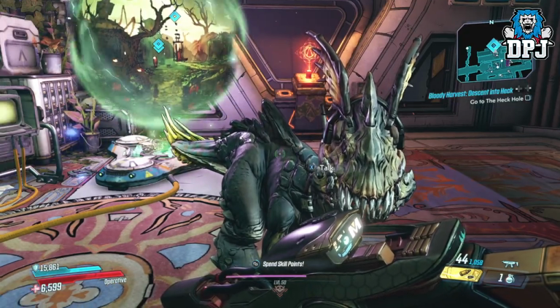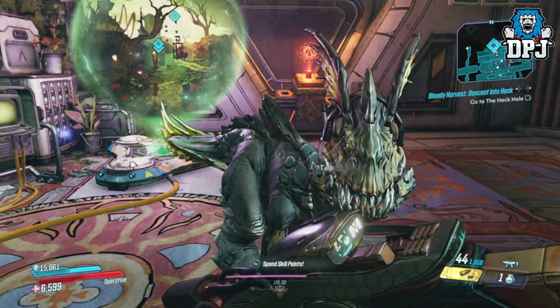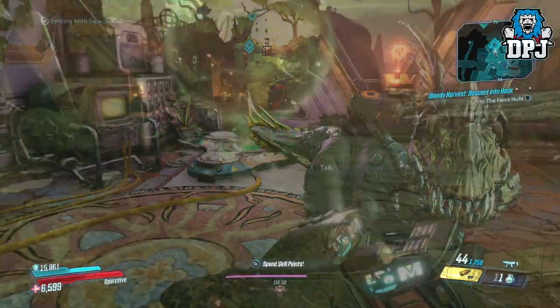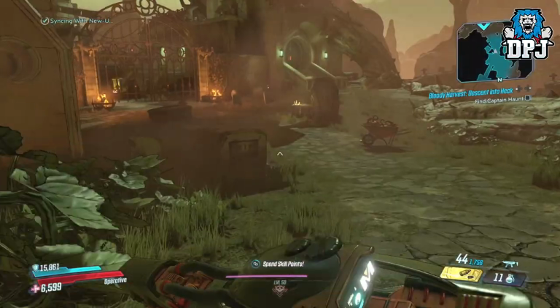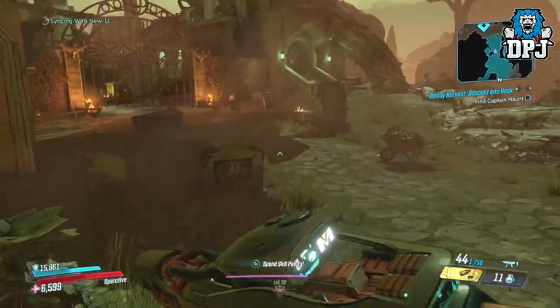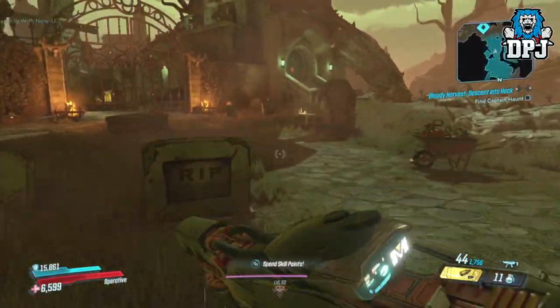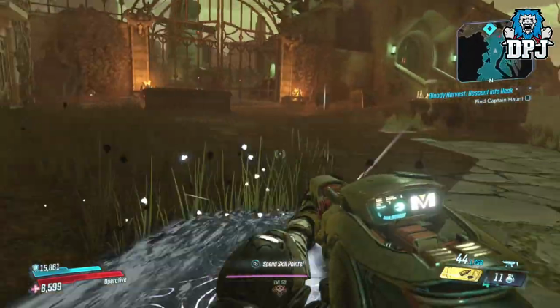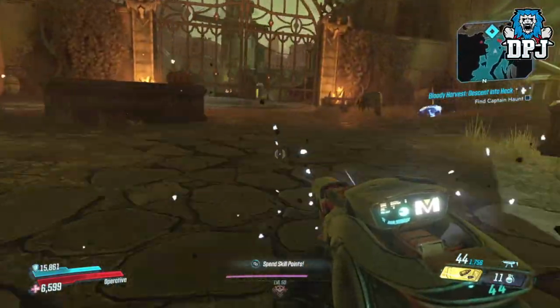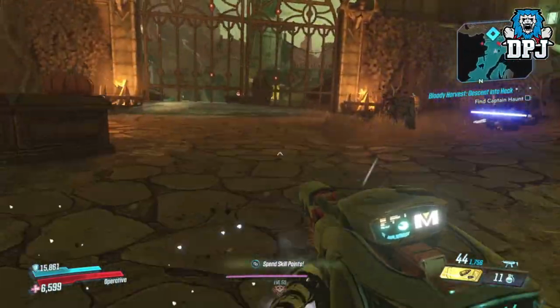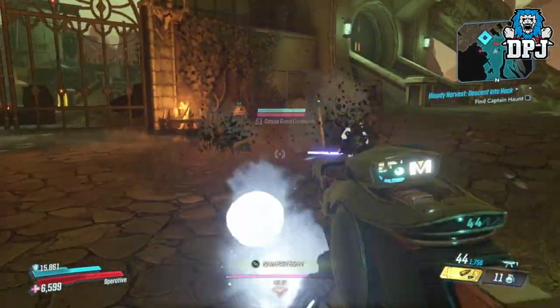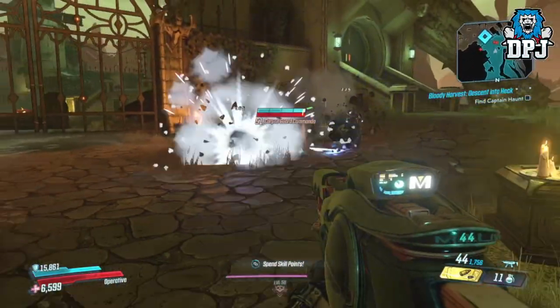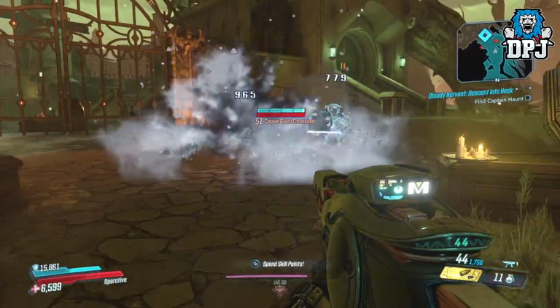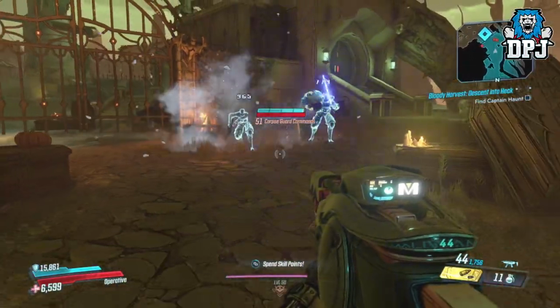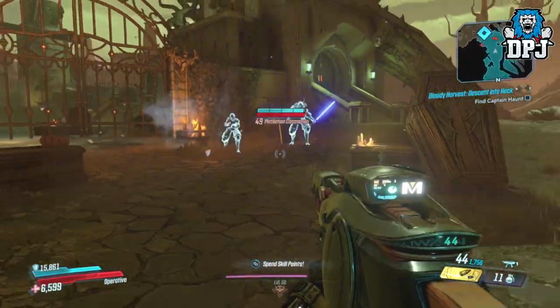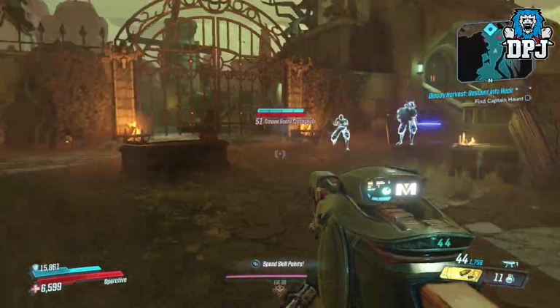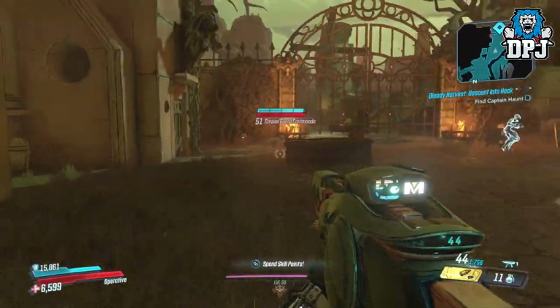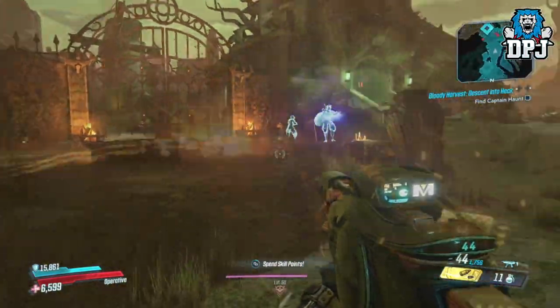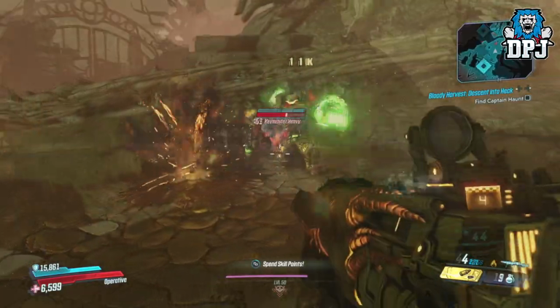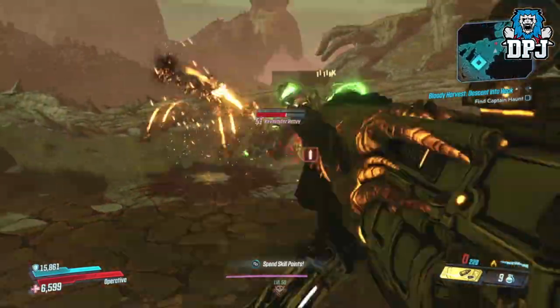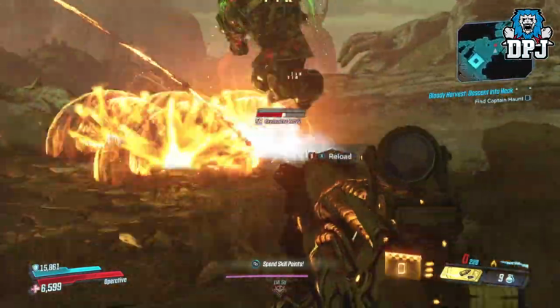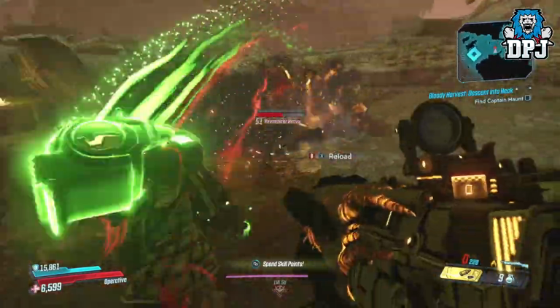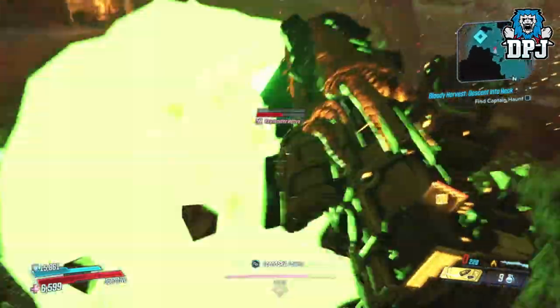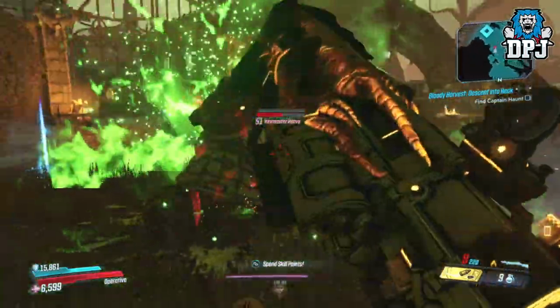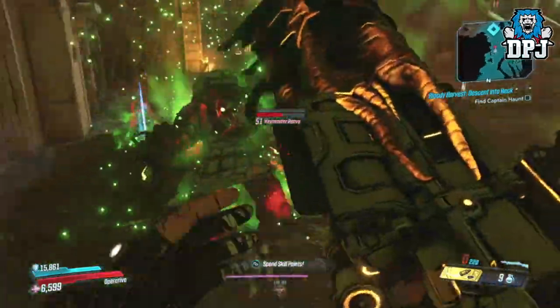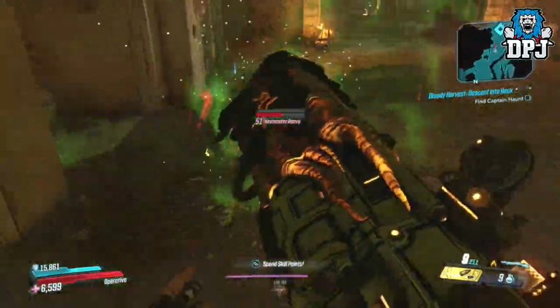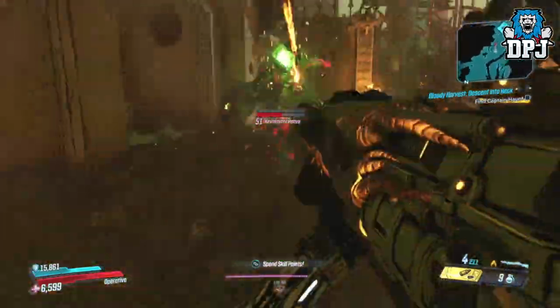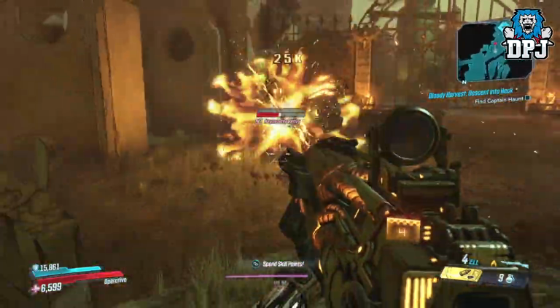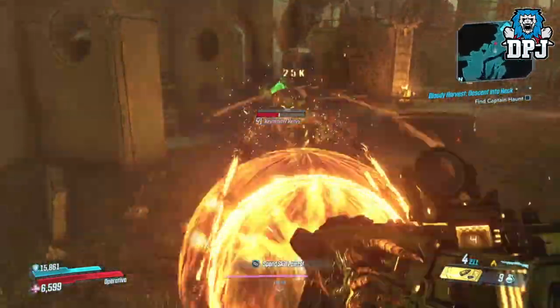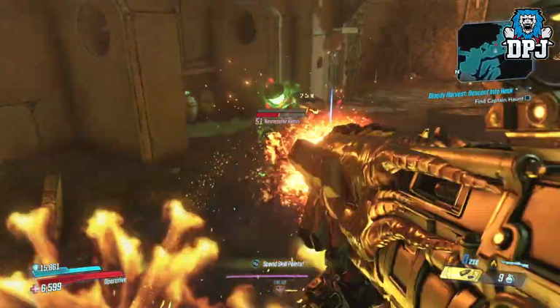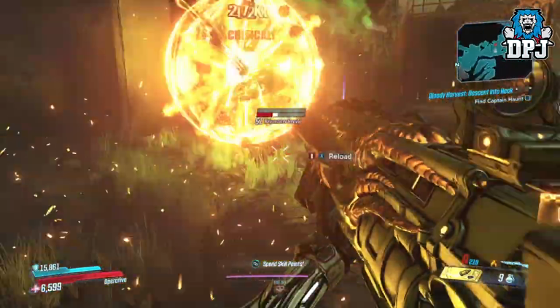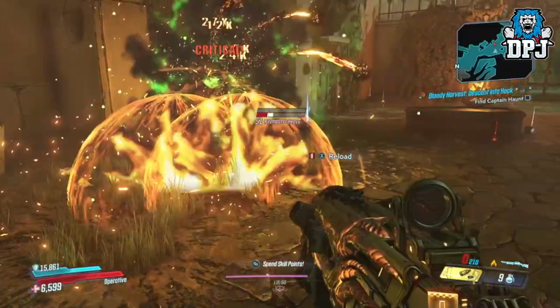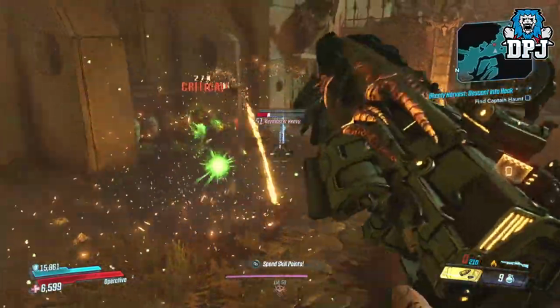Travelling into Heck, you will firstly come to a locked gate surrounded by resurrected enemies. You have to kill these until eventually a keymaster will spawn in. Kill this guy and a gate will open.